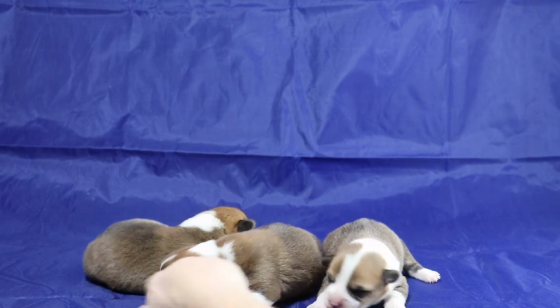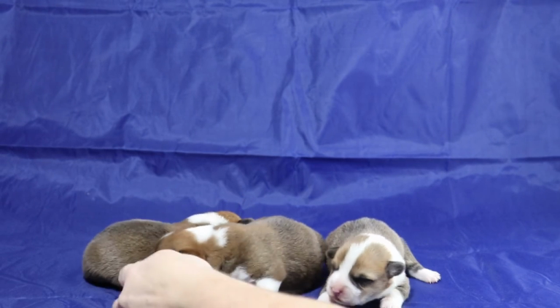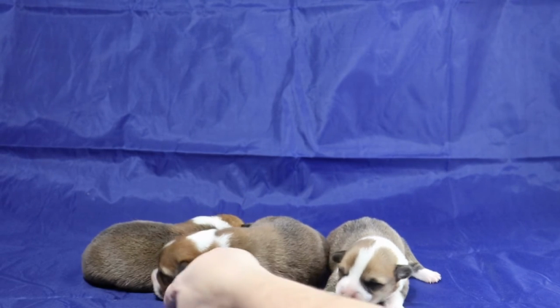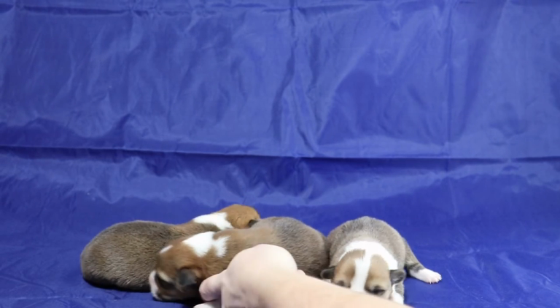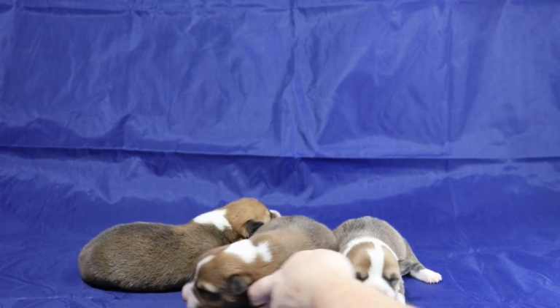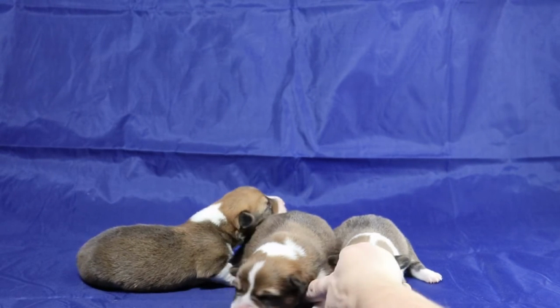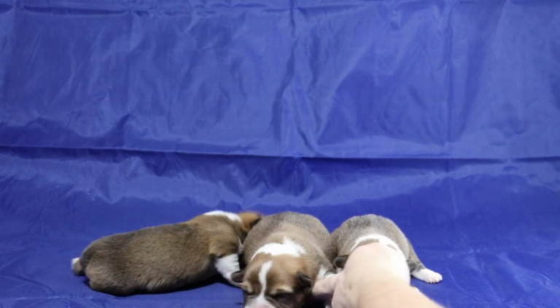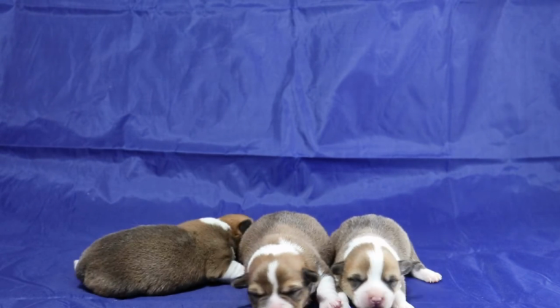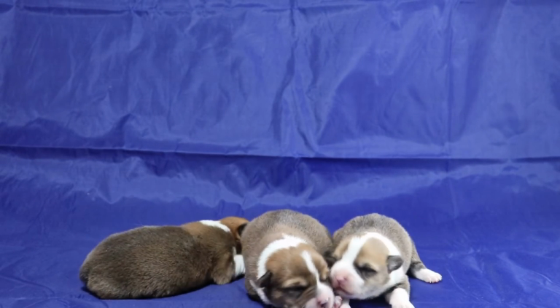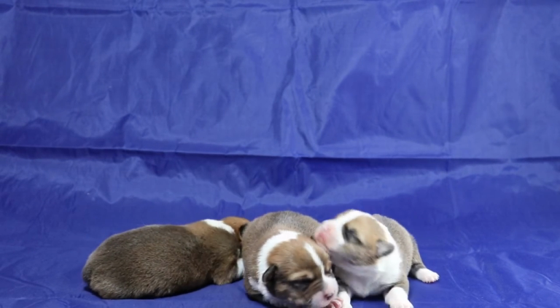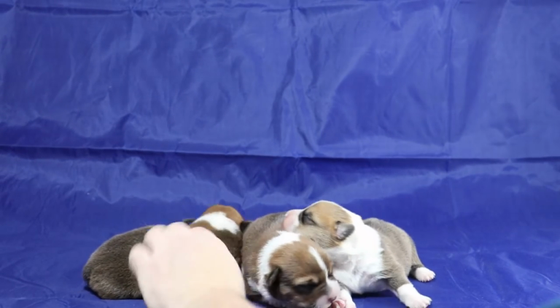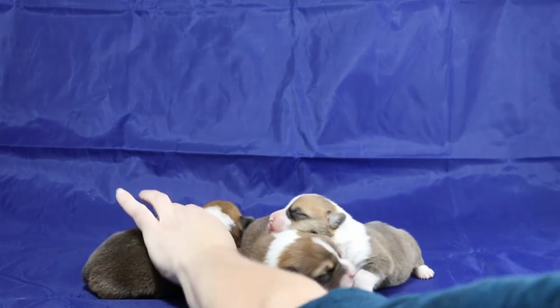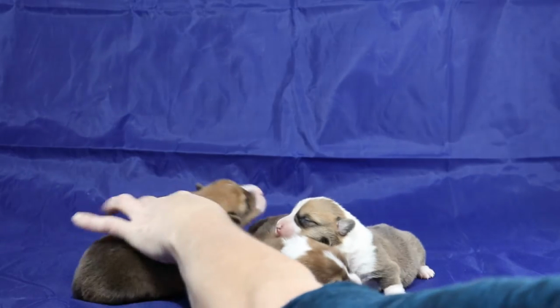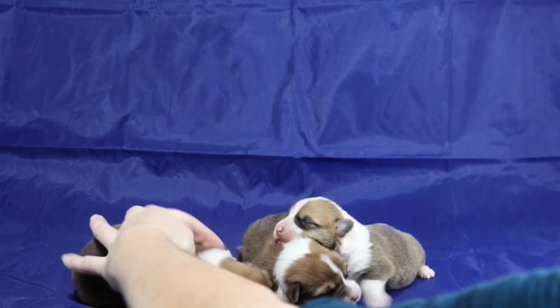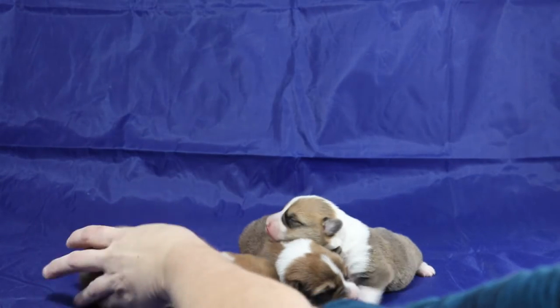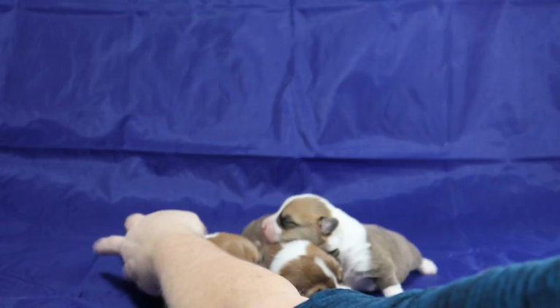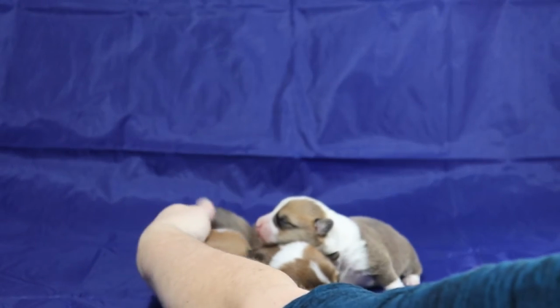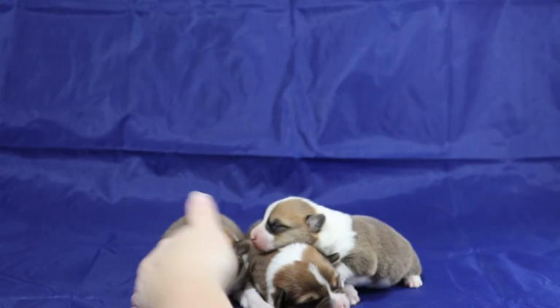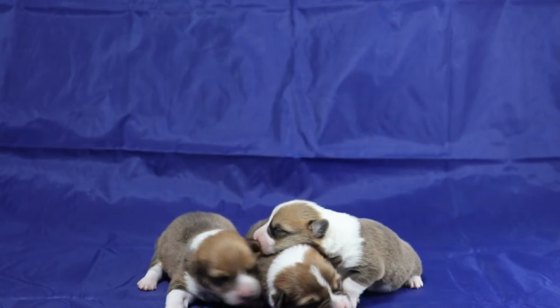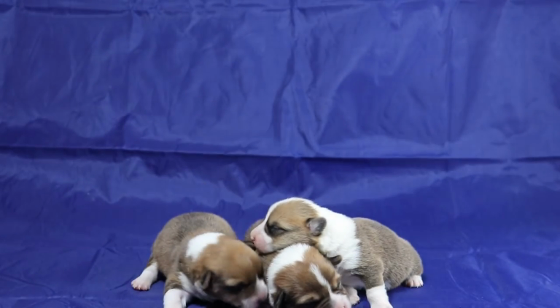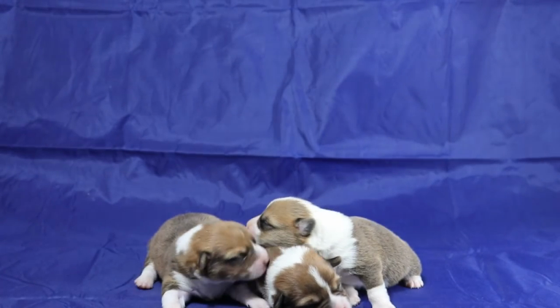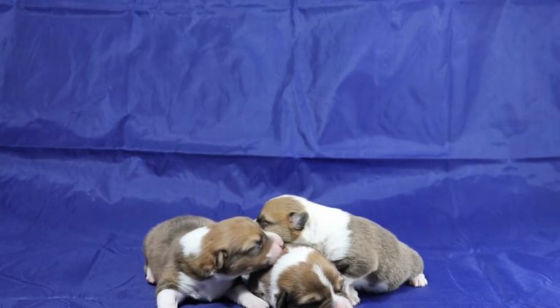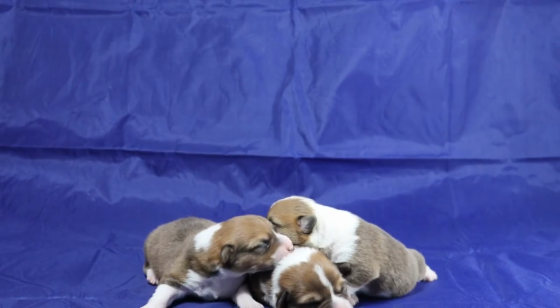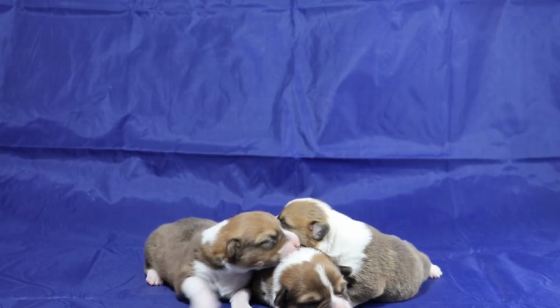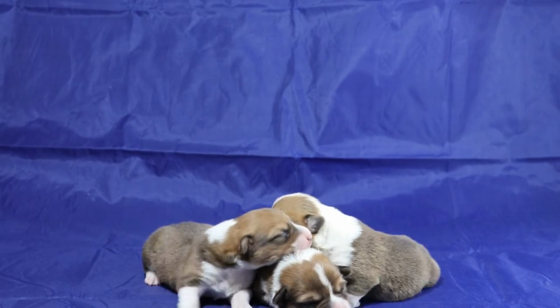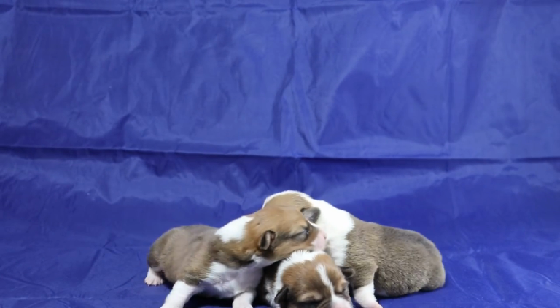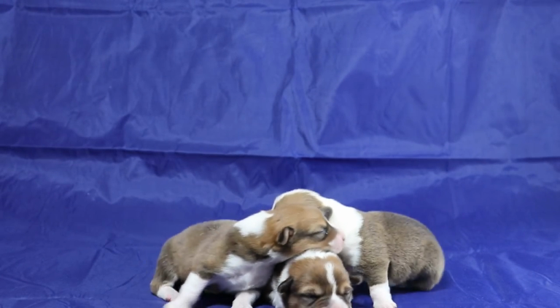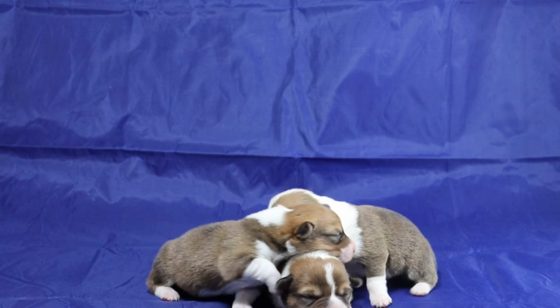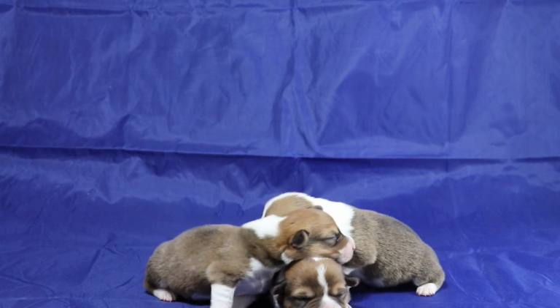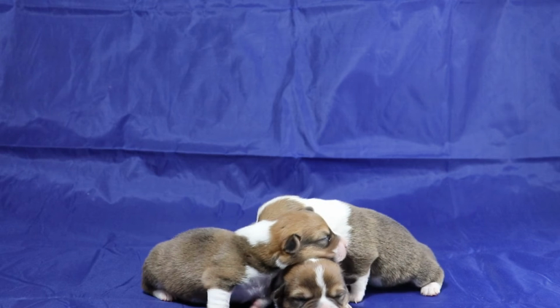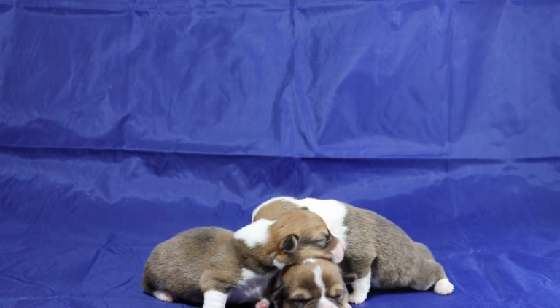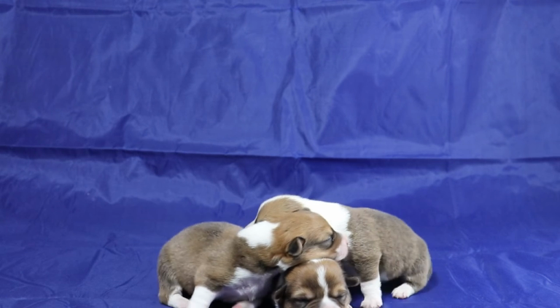These are the three Pembroke Rush Corgis born from Lady and Jack on December 2nd, 2020. They're all three boys, and most likely they're all three red boys.